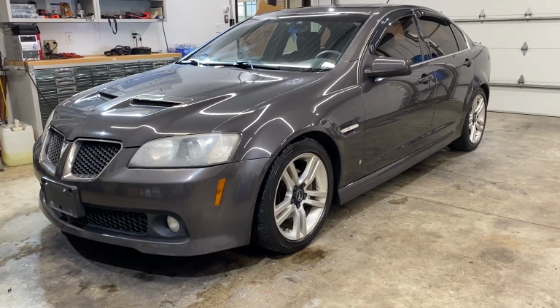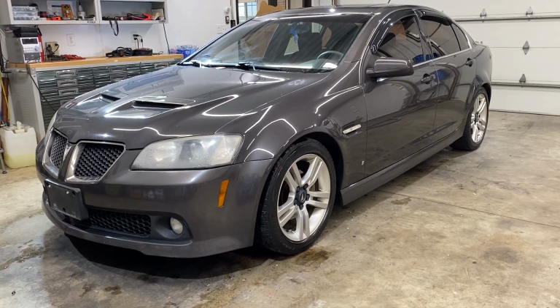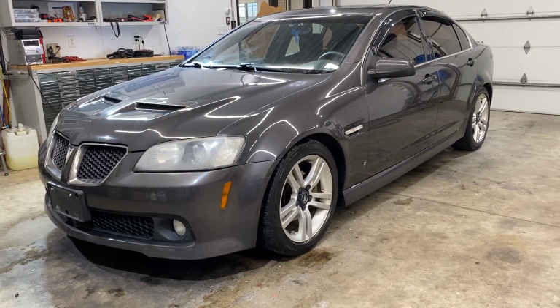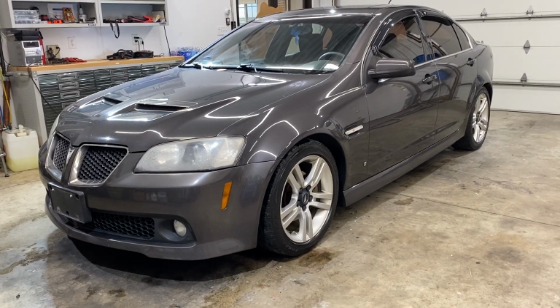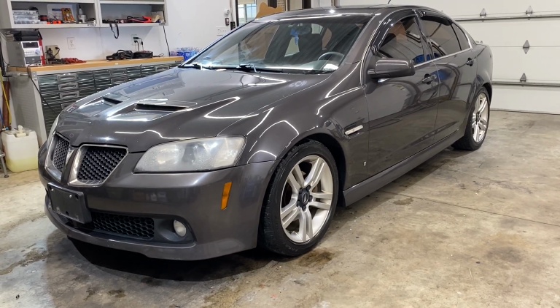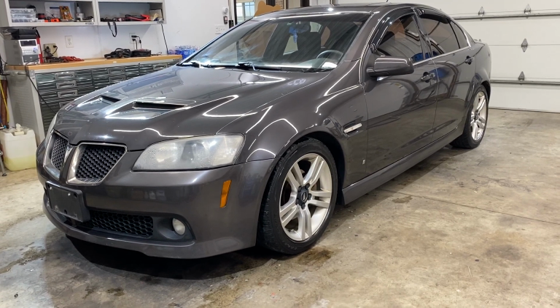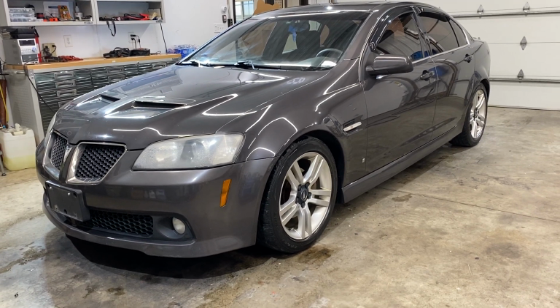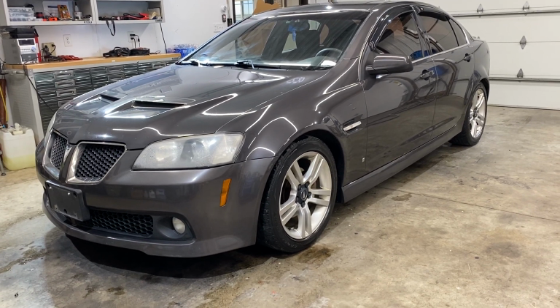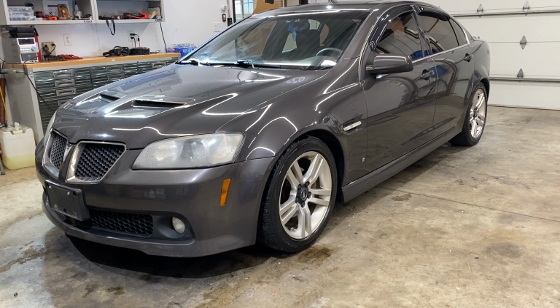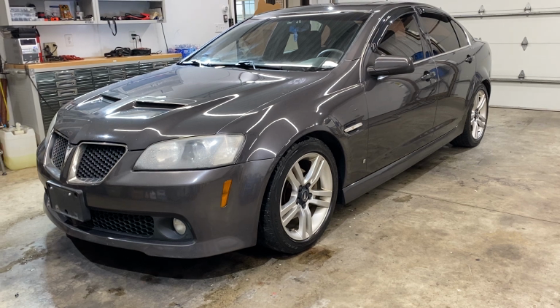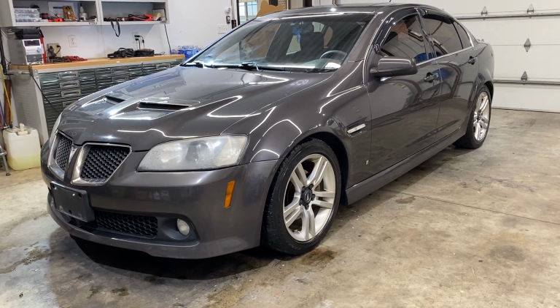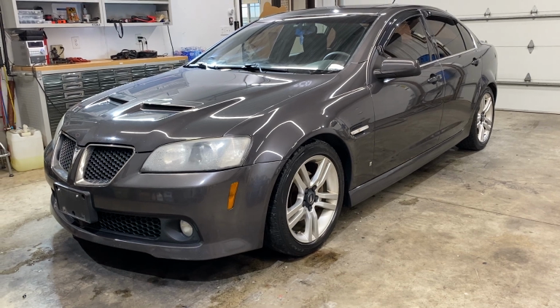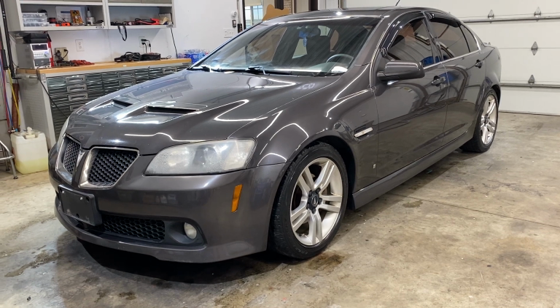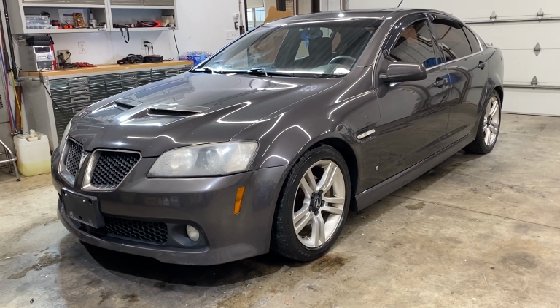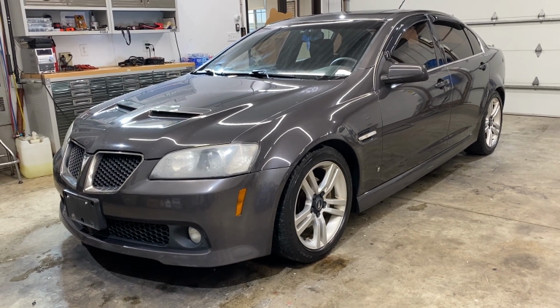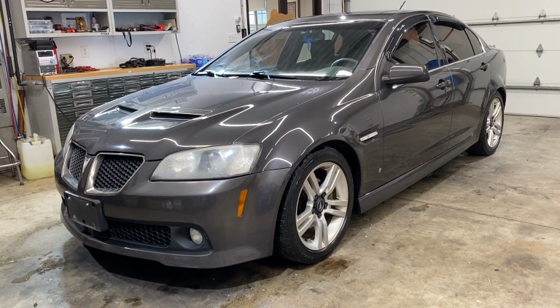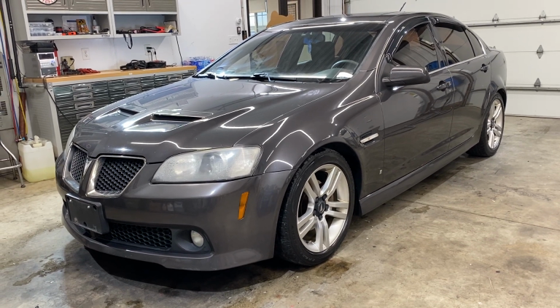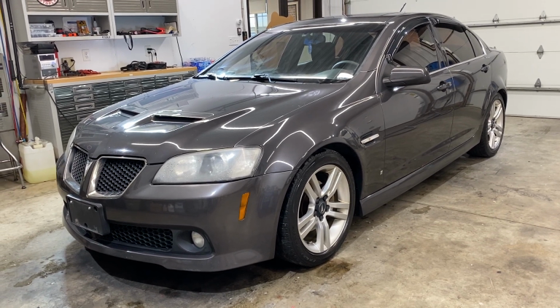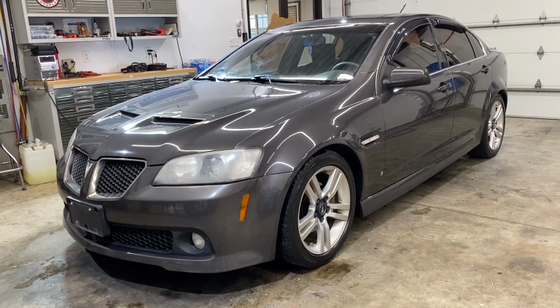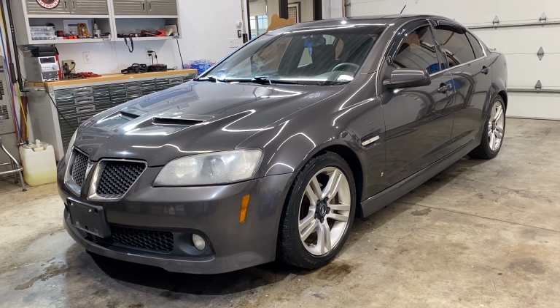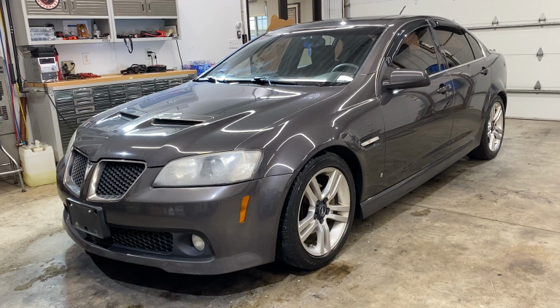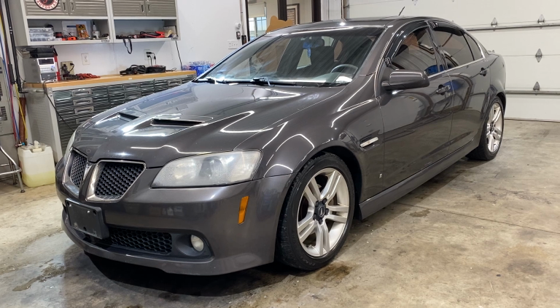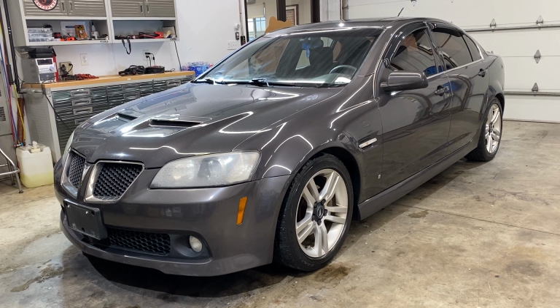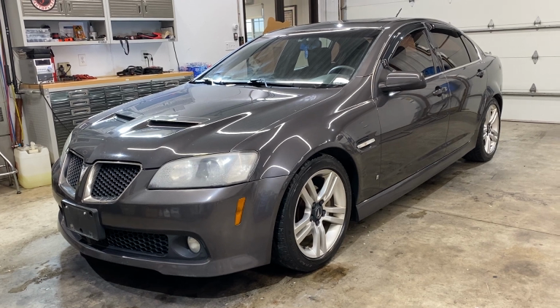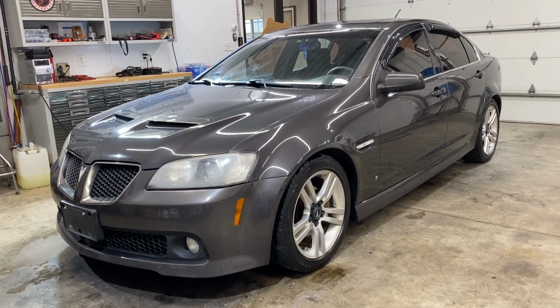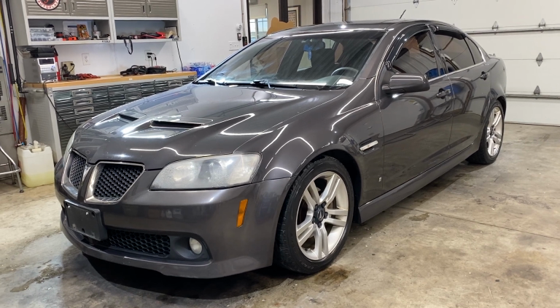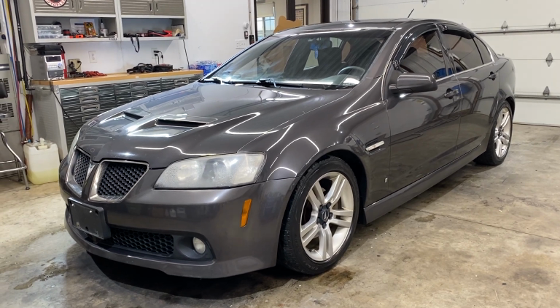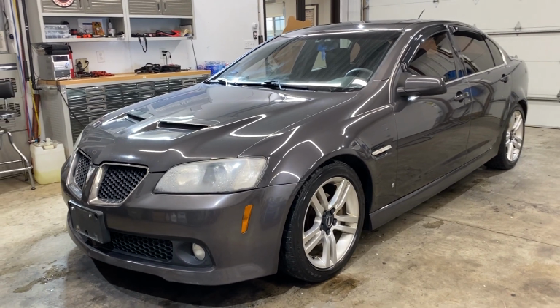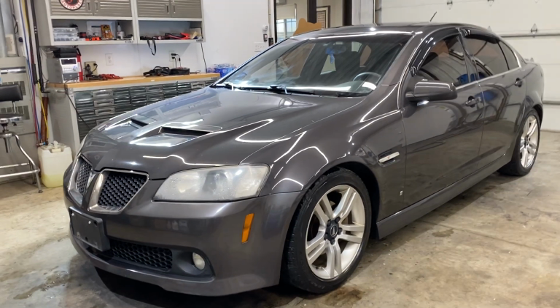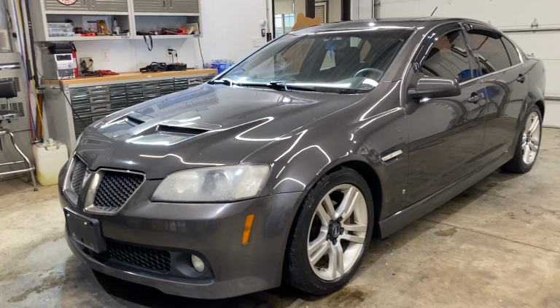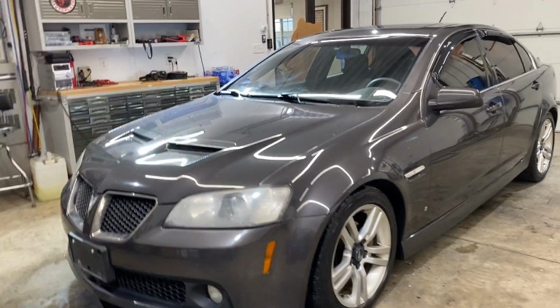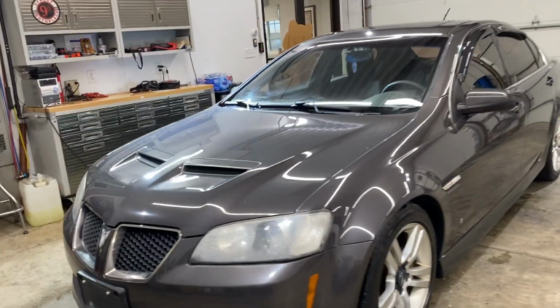Hey guys, Nice Street Auto Plaza, Mount Carmel, Illinois. Today we got a 2008 Pontiac G8 — it's got the 3.6 liter V6, 135,000 miles on it. This is a 2008 and I'm gonna take you on a virtual tour.